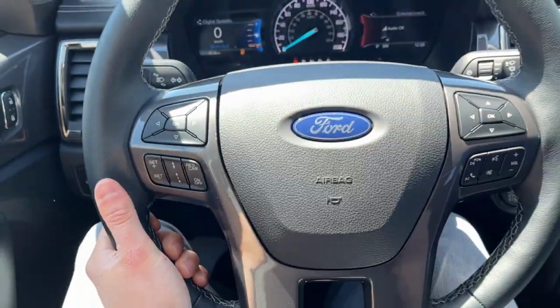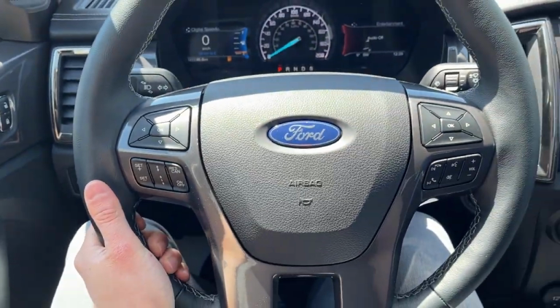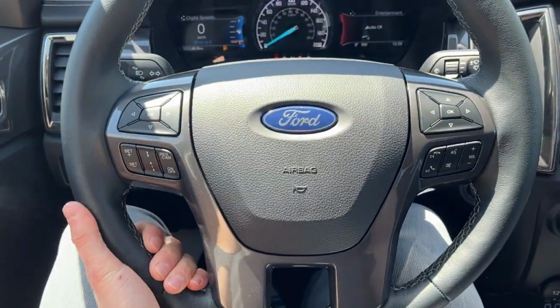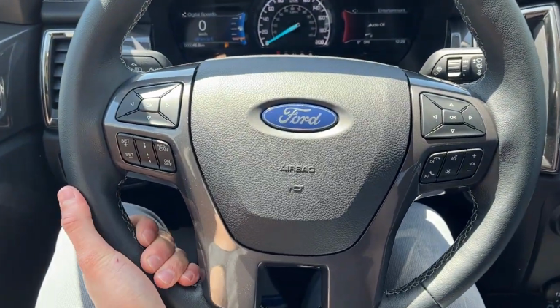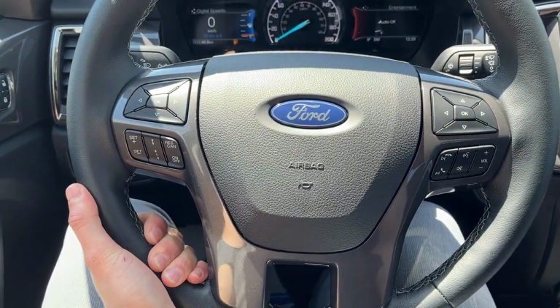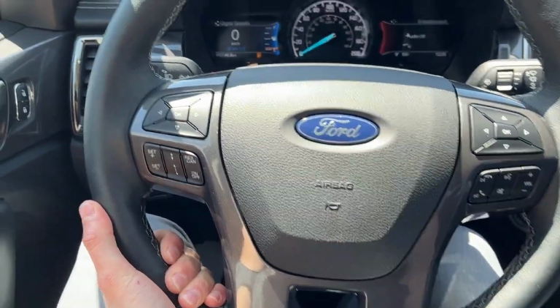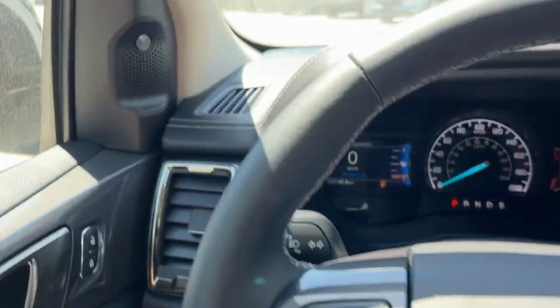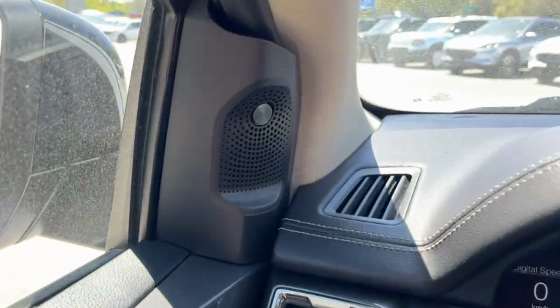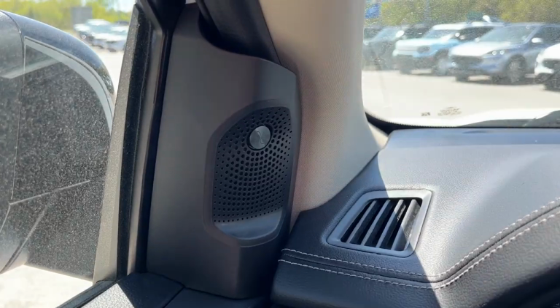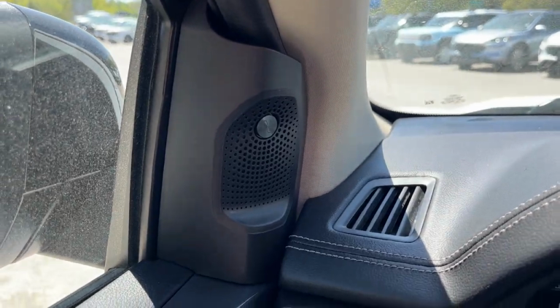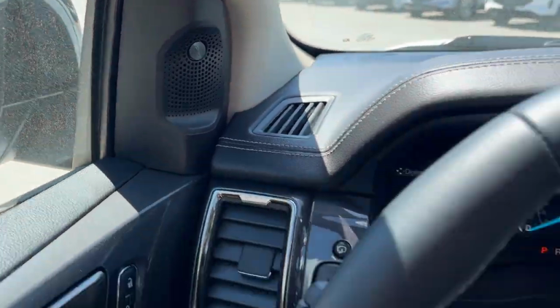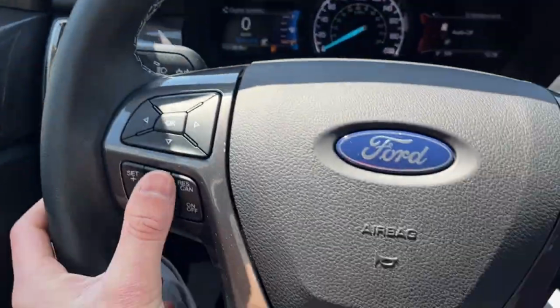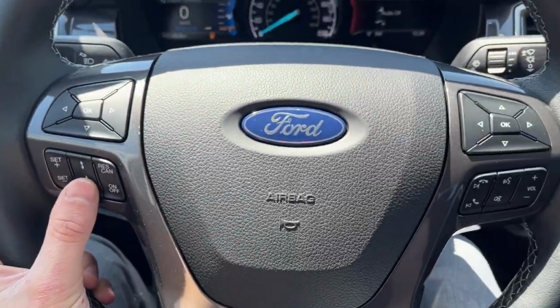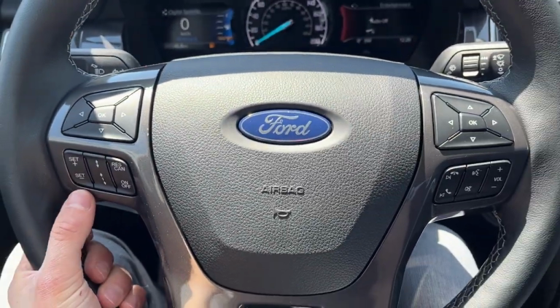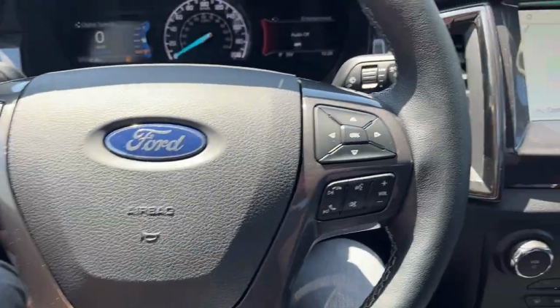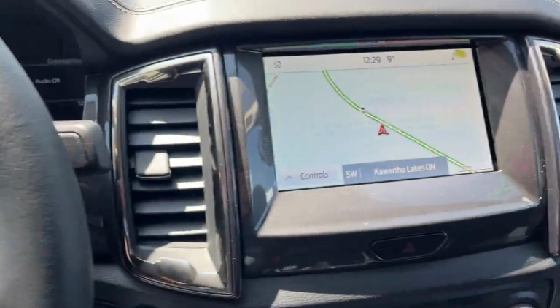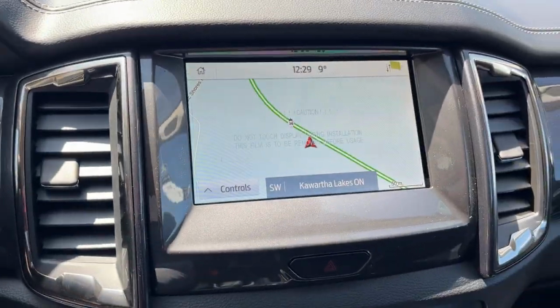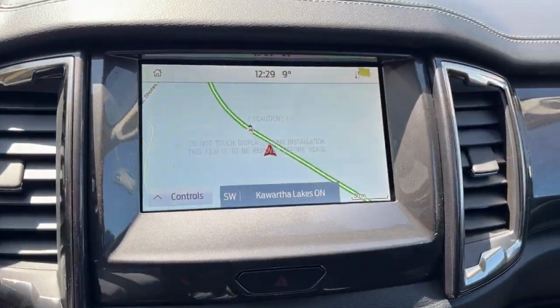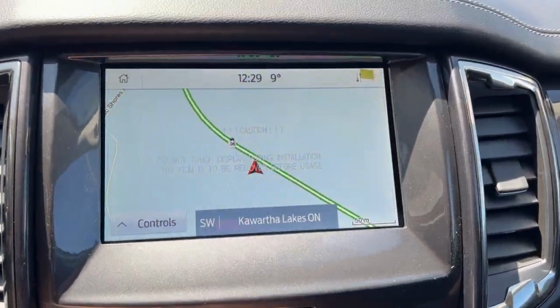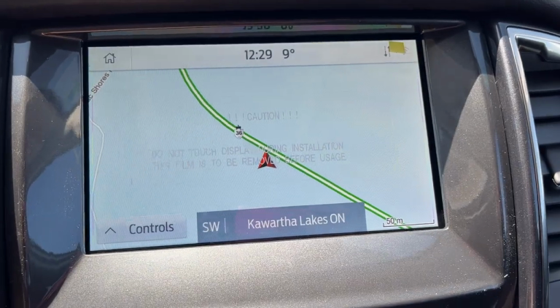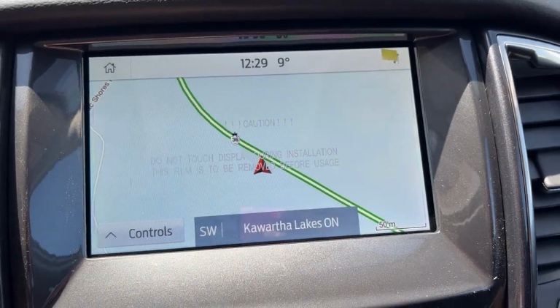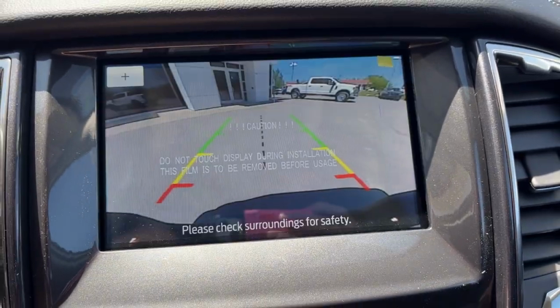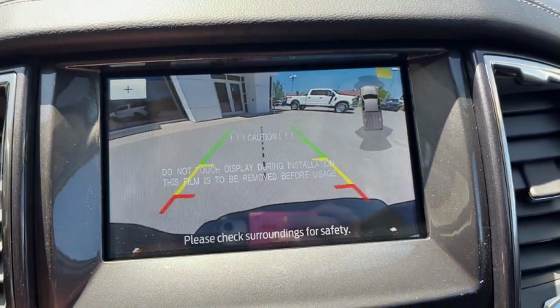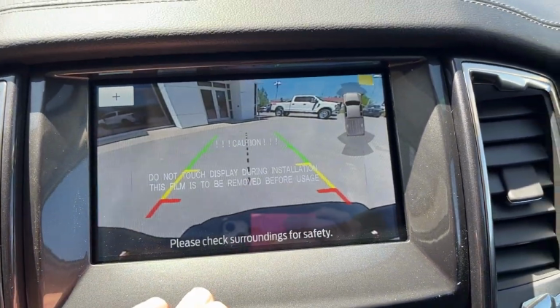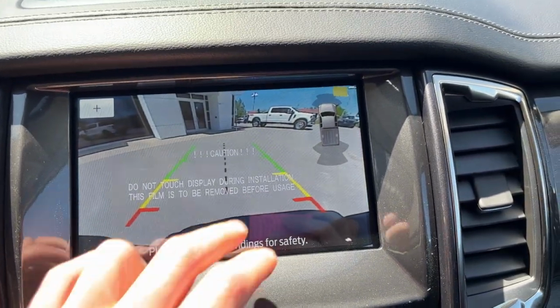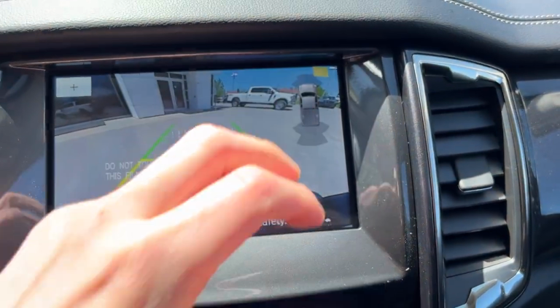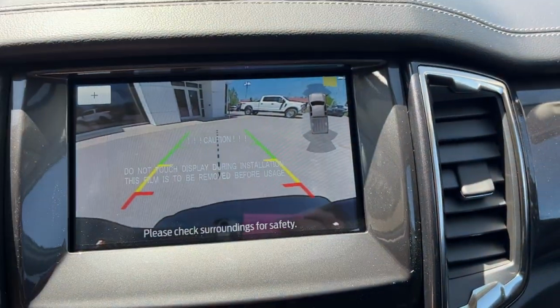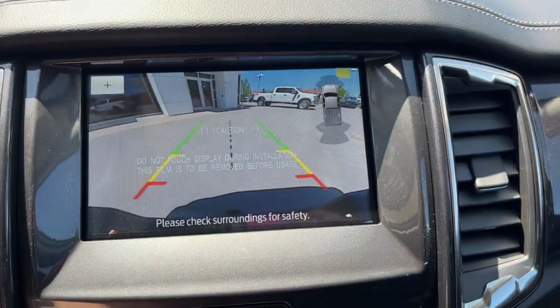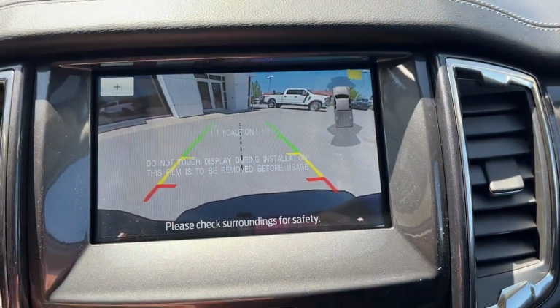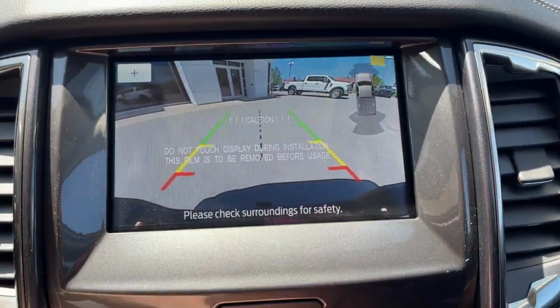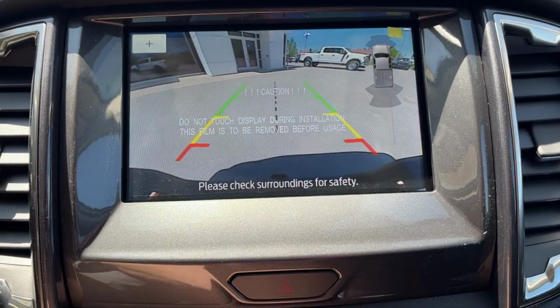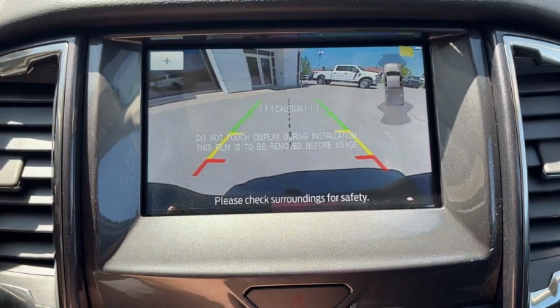Really nice steering wheel on this one. This one does have the tech package, so you do get that 10 speaker B&O sound system. You also get adaptive cruise control and navigation in the center screen. That technology package also comes with forward parking sensors as well as reverse parking sensors.